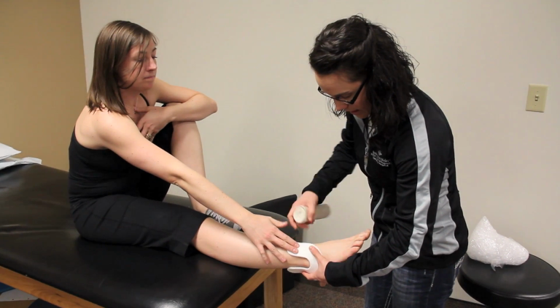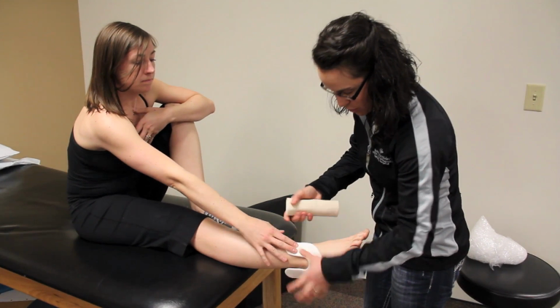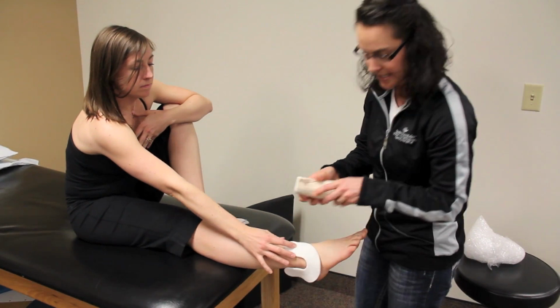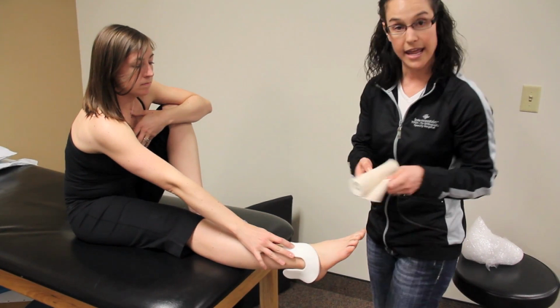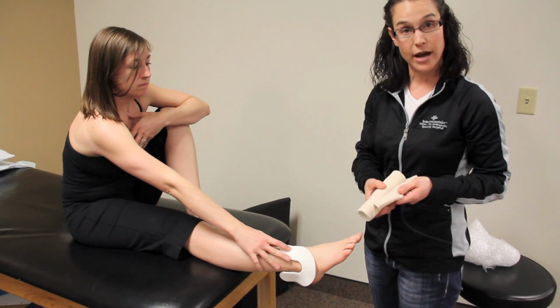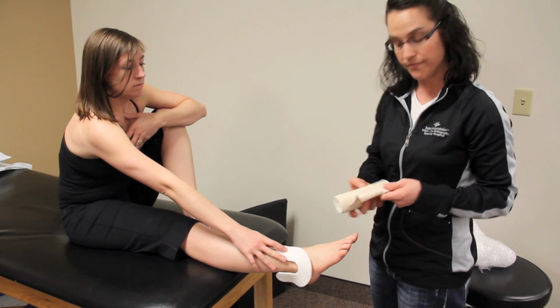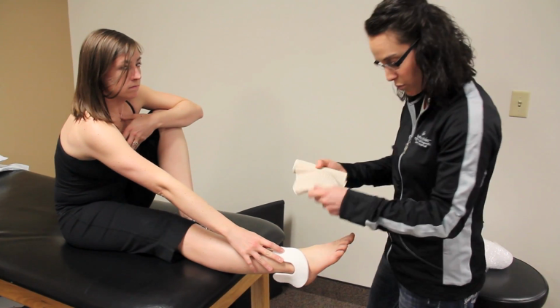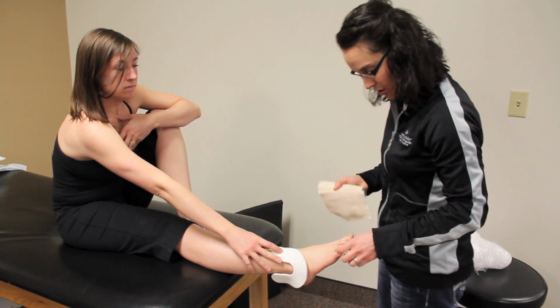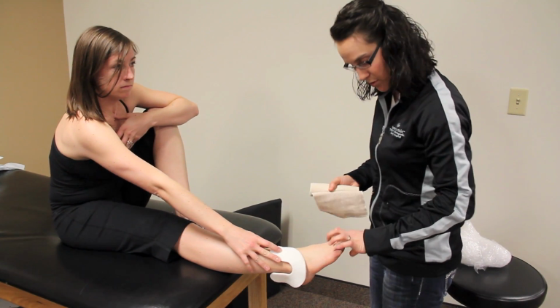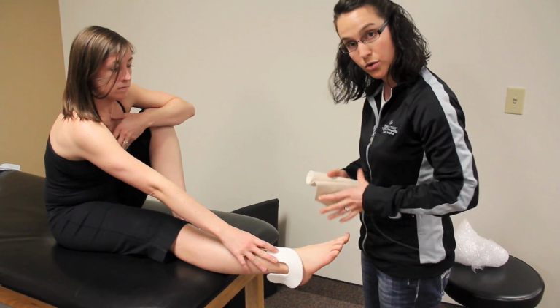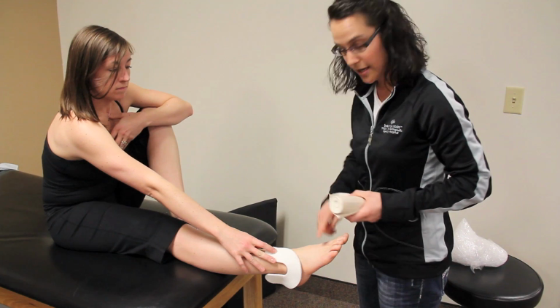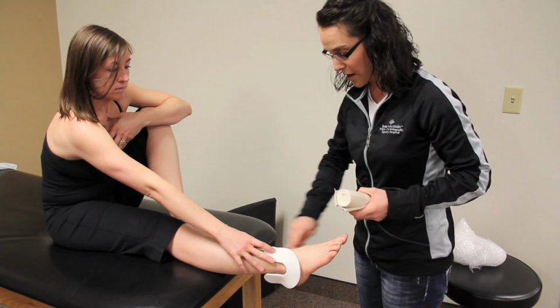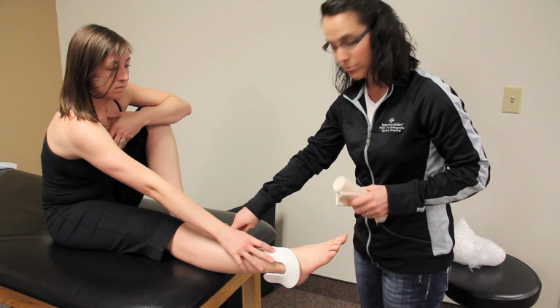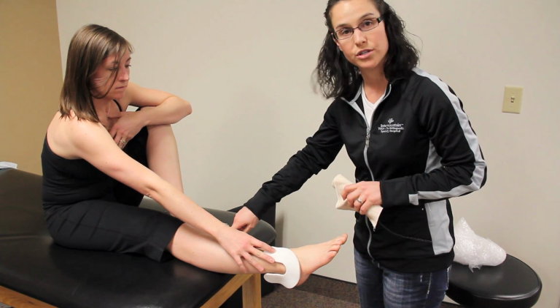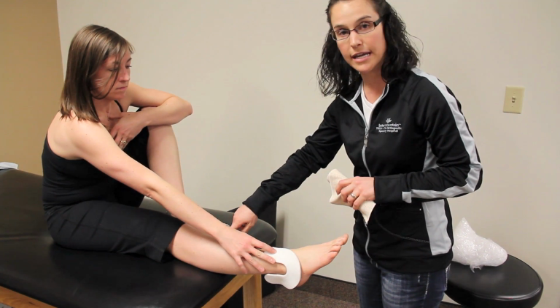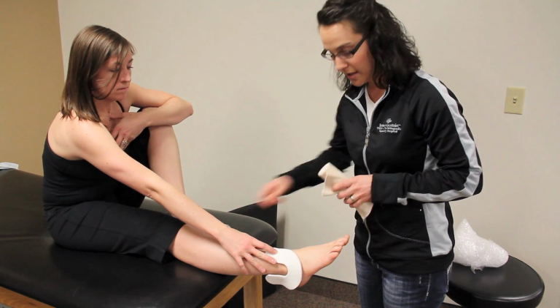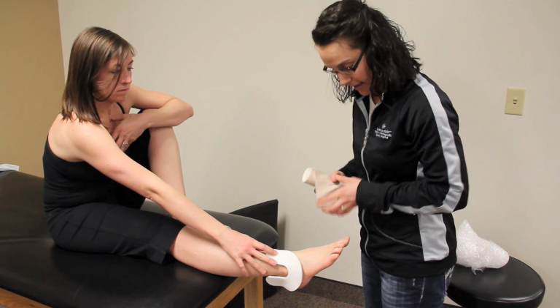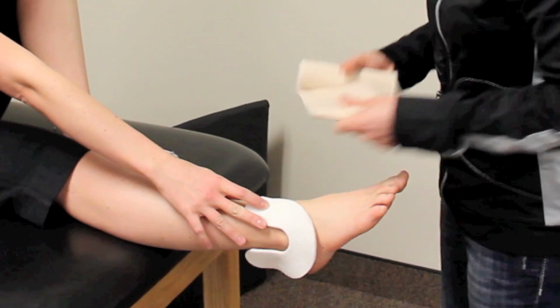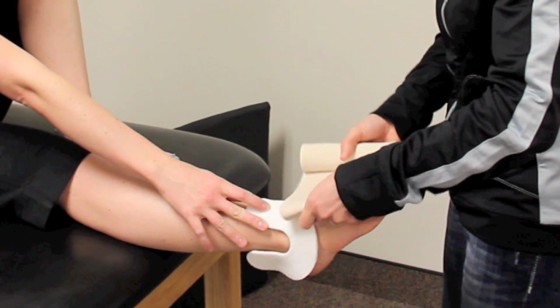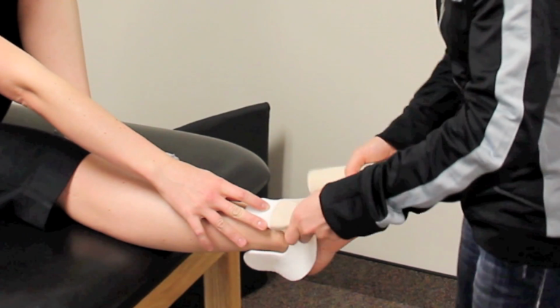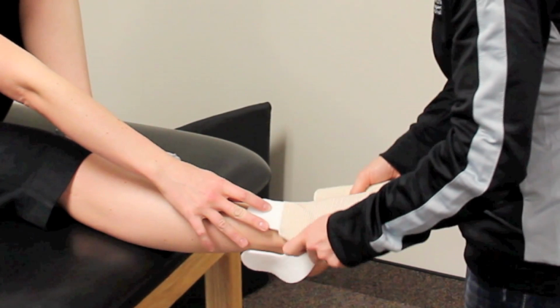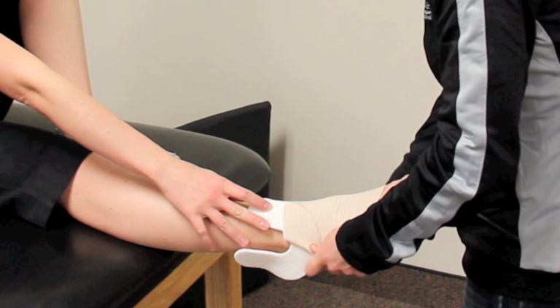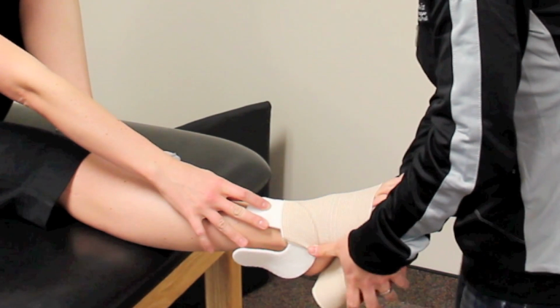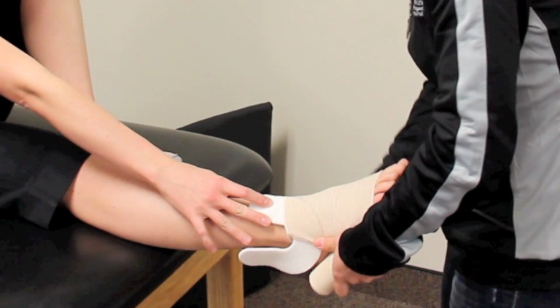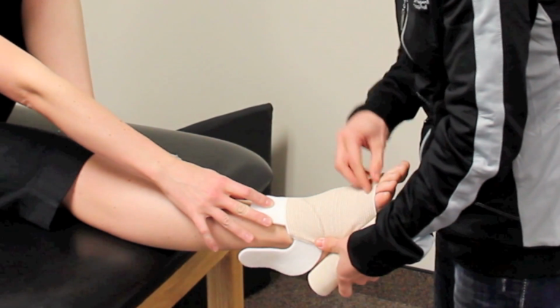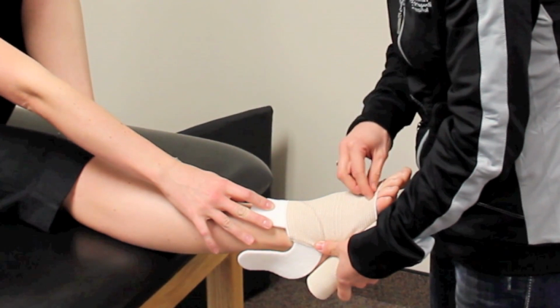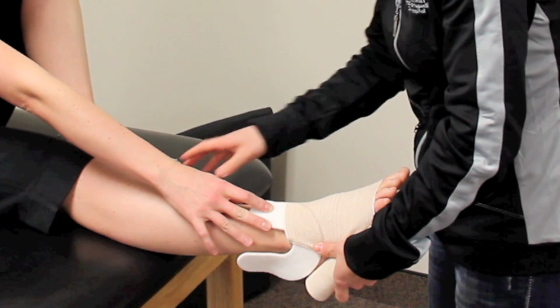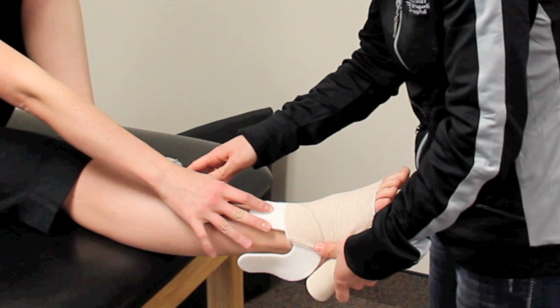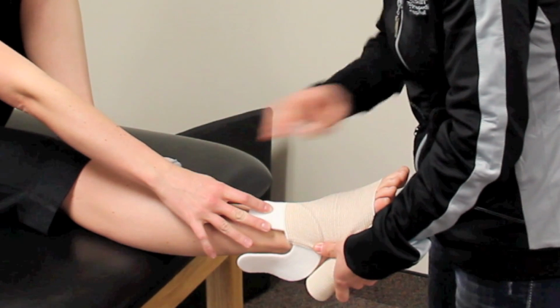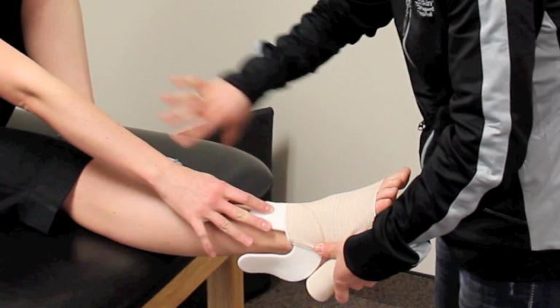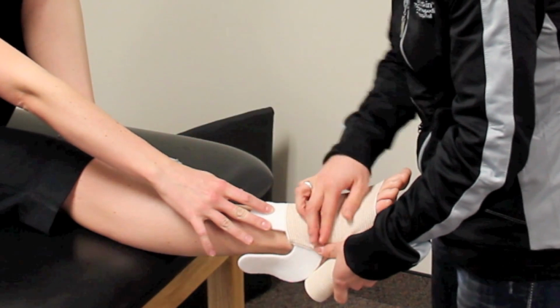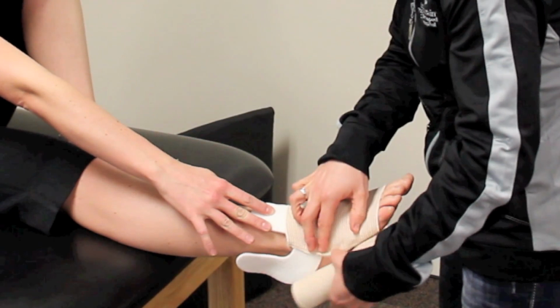Then you're going to take an ace wrap. You want to start from your toes and wrap up toward your knee. As you go, you want to wrap from a little tighter to a little looser to help push the swelling out.